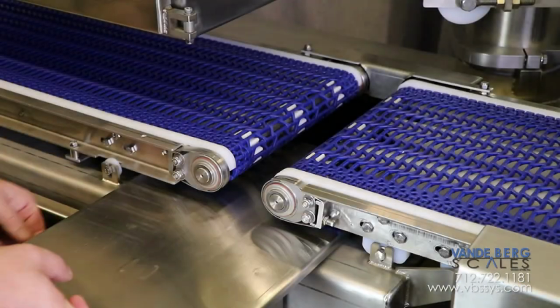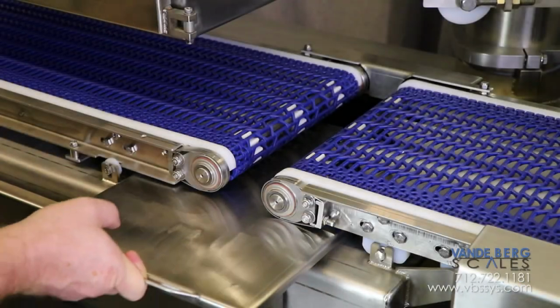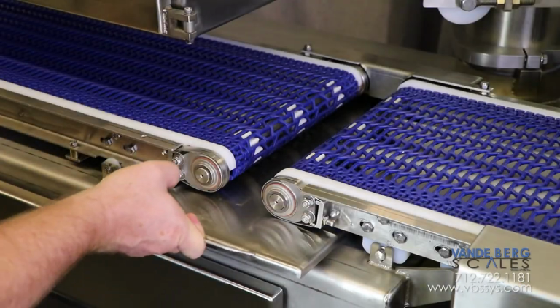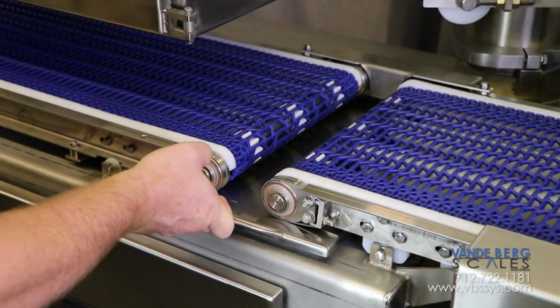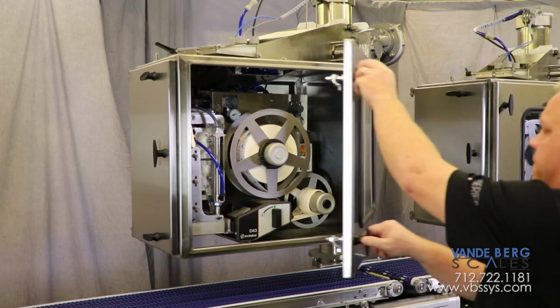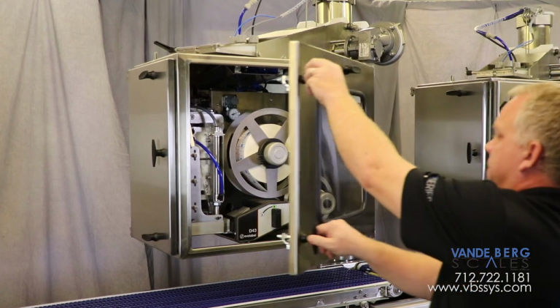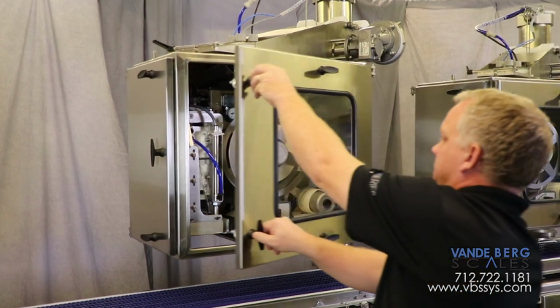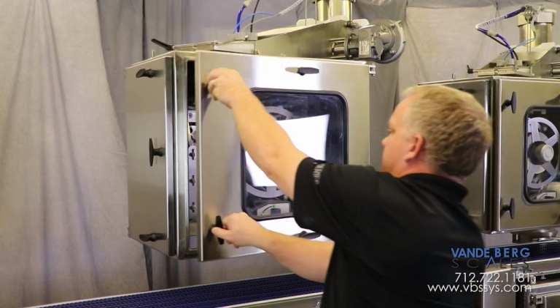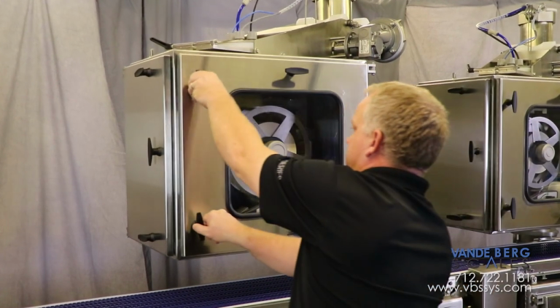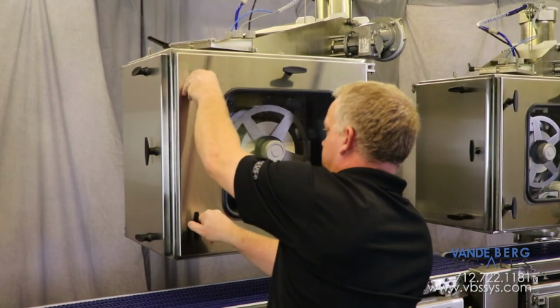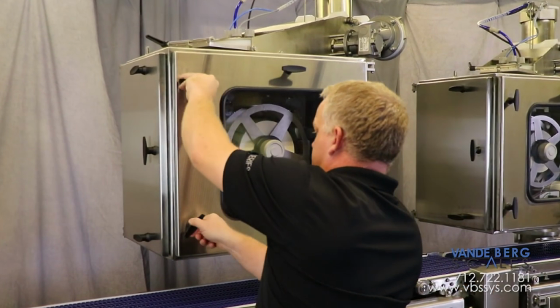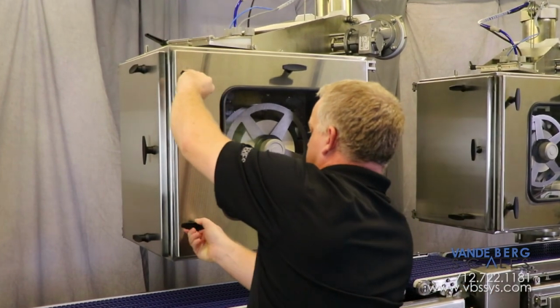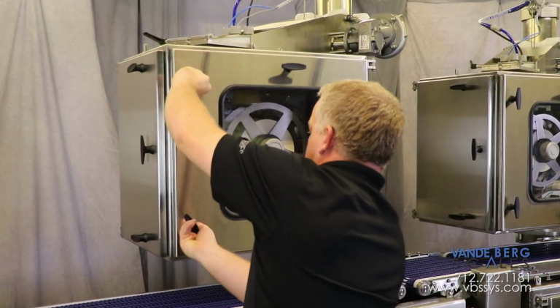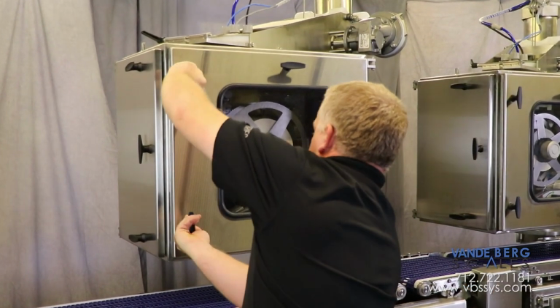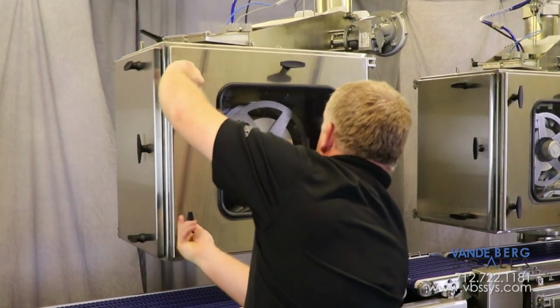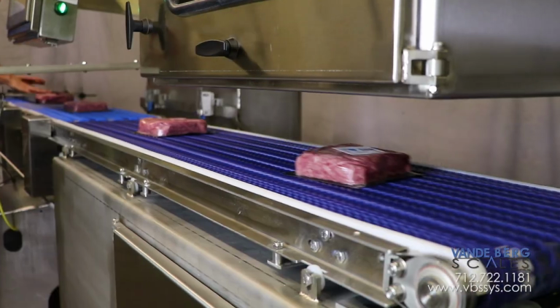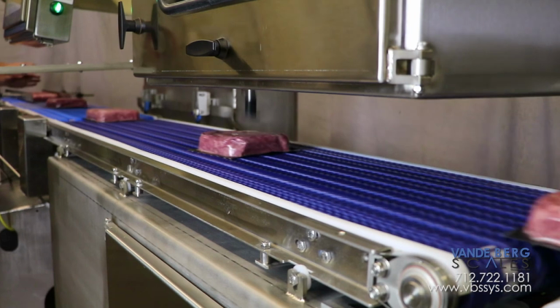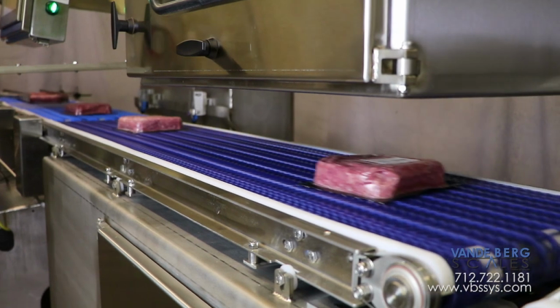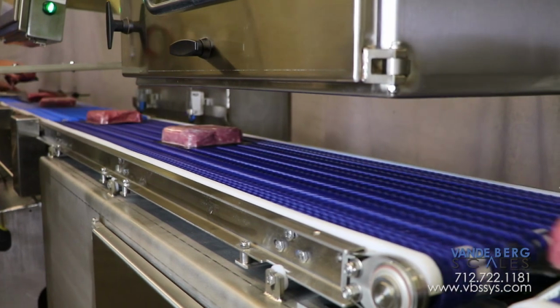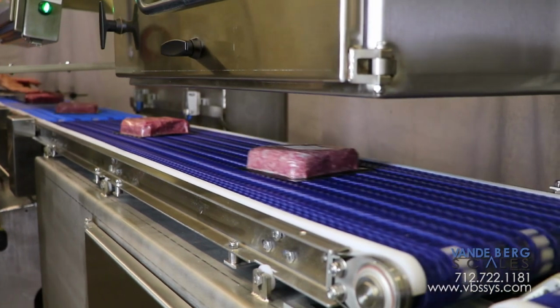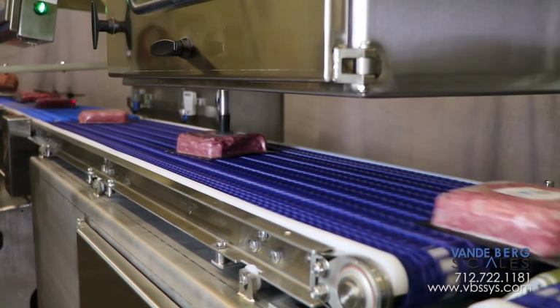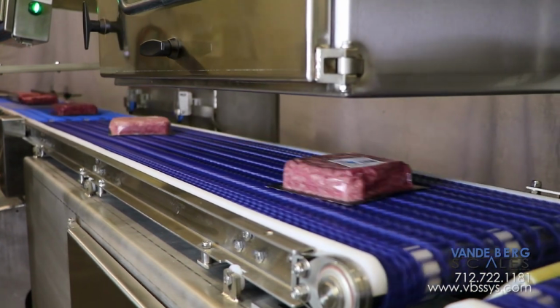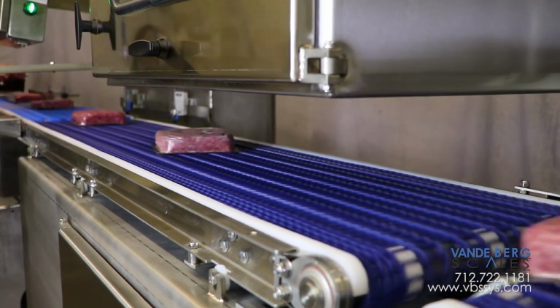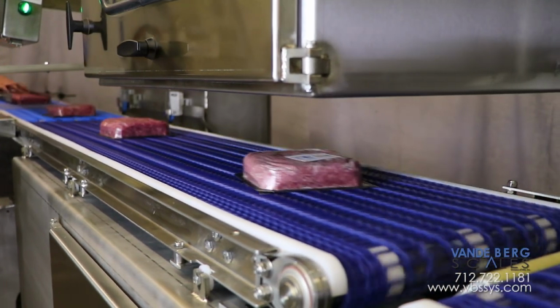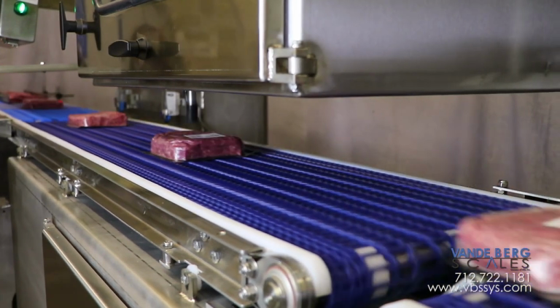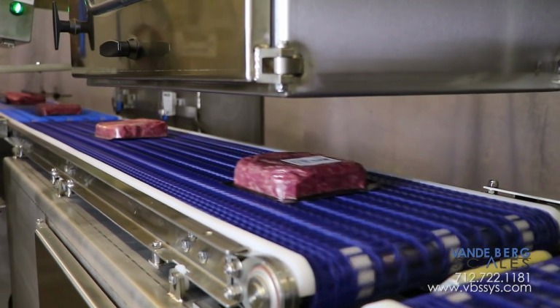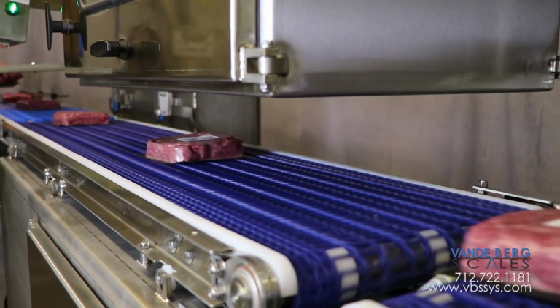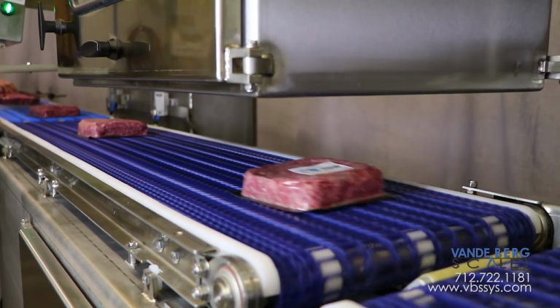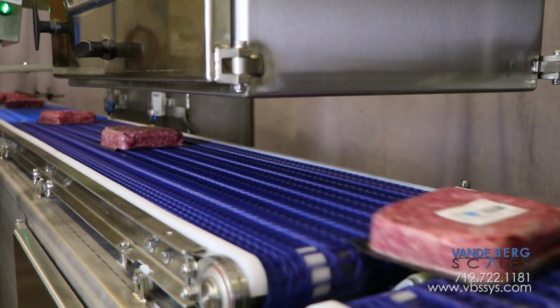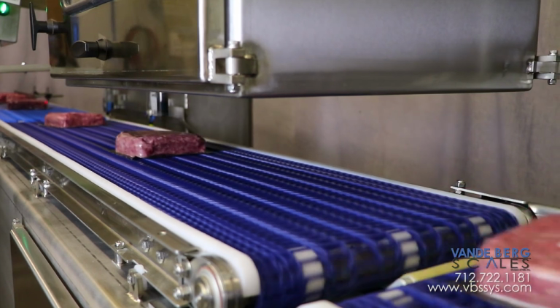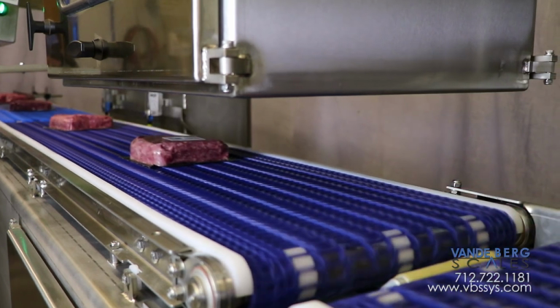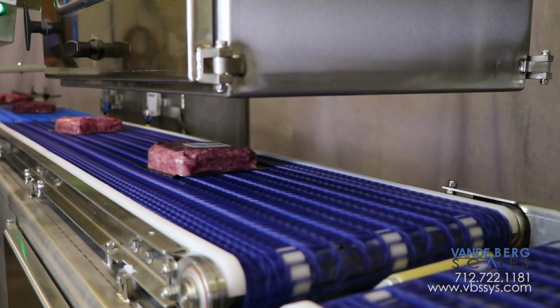Once all of the doors and covers are in place and securely latched, the entire unit can be hit with heavy washdown. The design approach of this unit ensures that you stay operational in harsh washdown environments and repairs are affordable when needed.